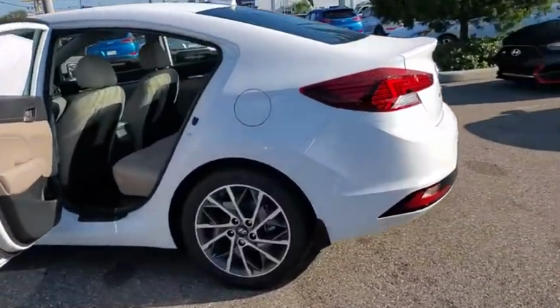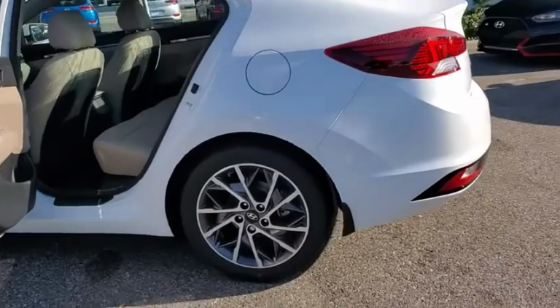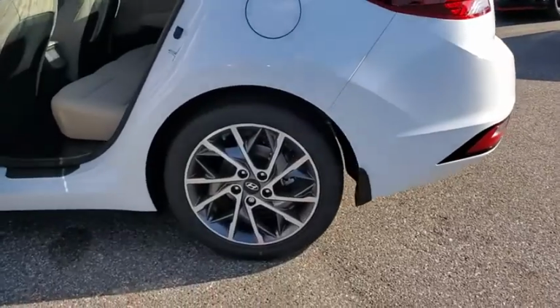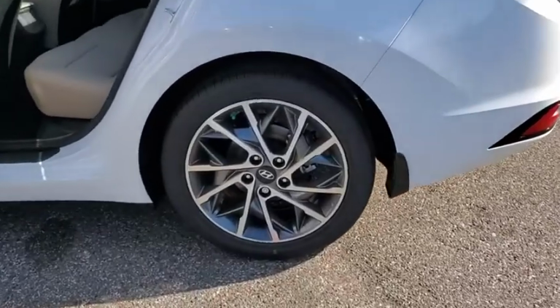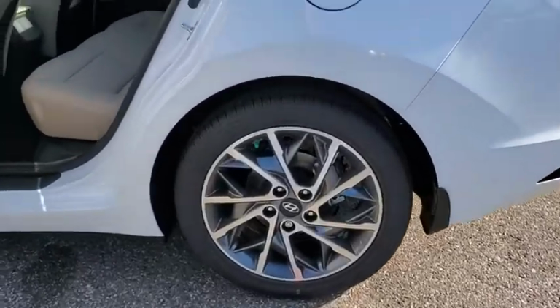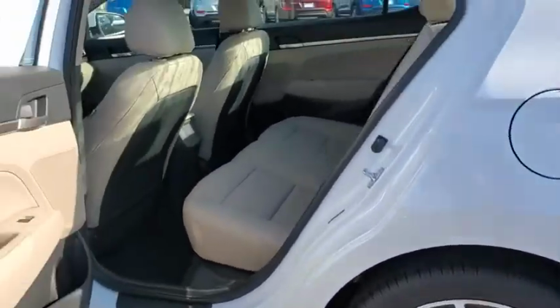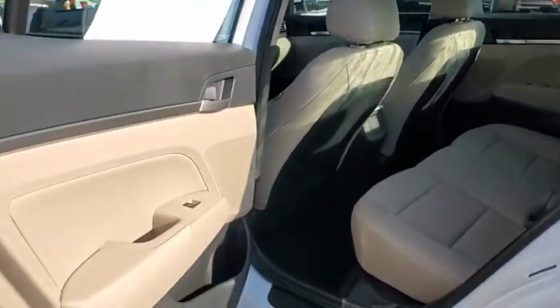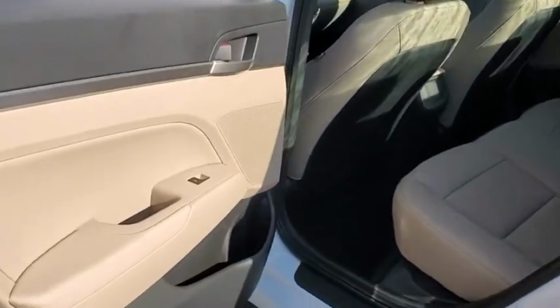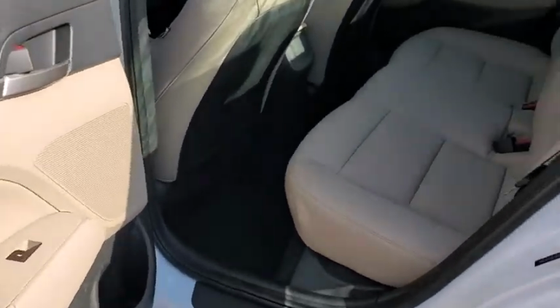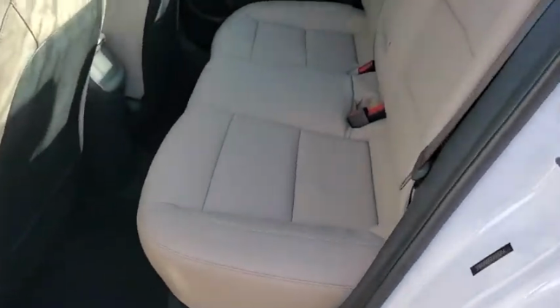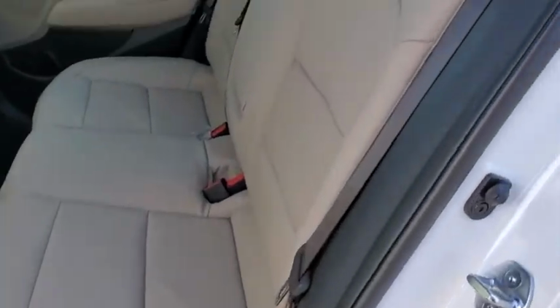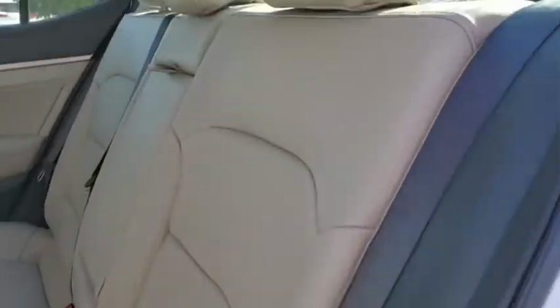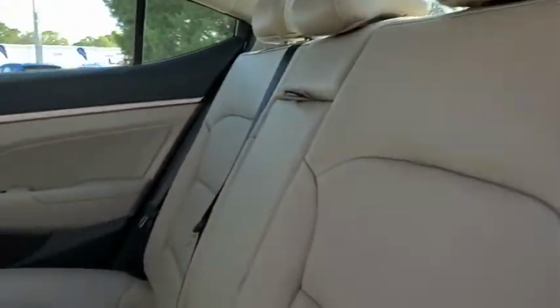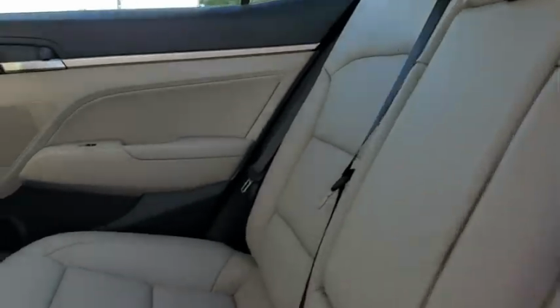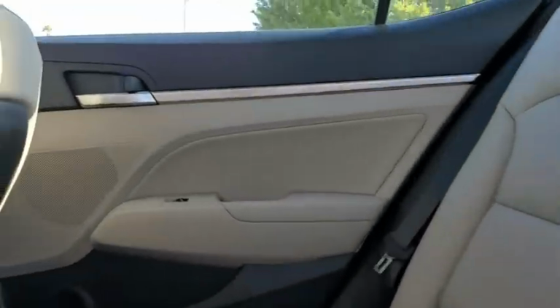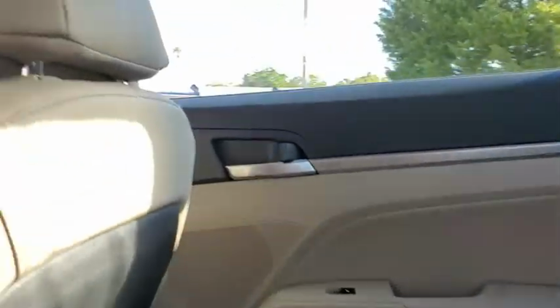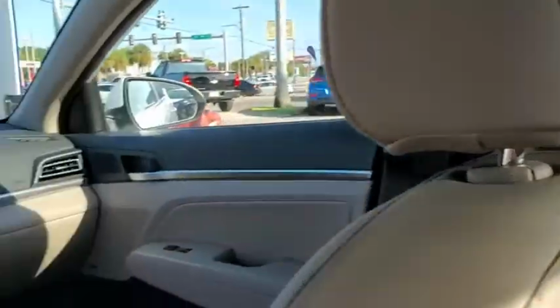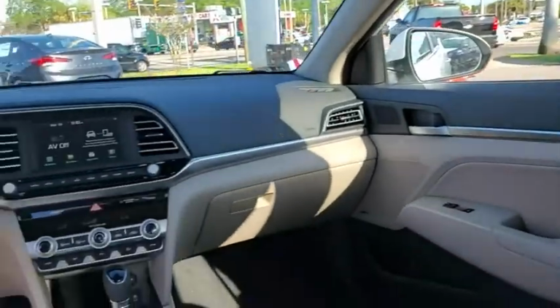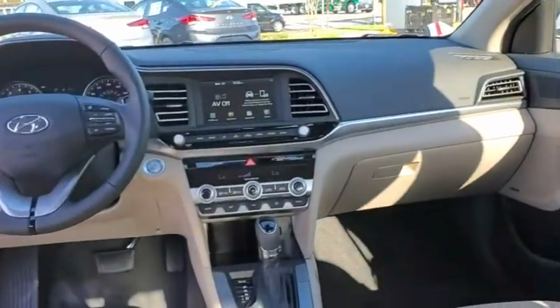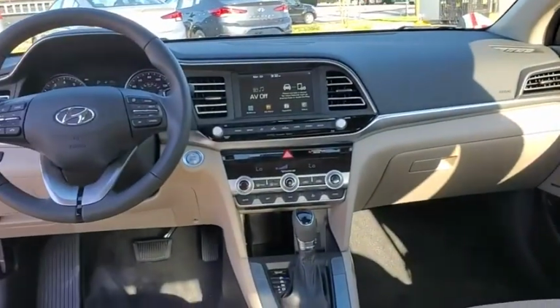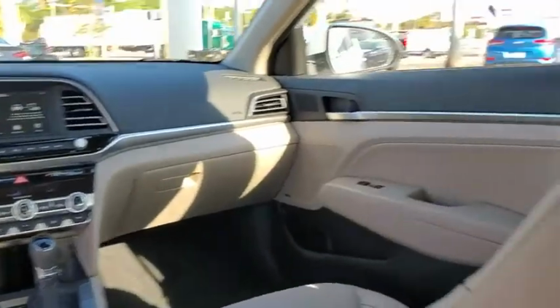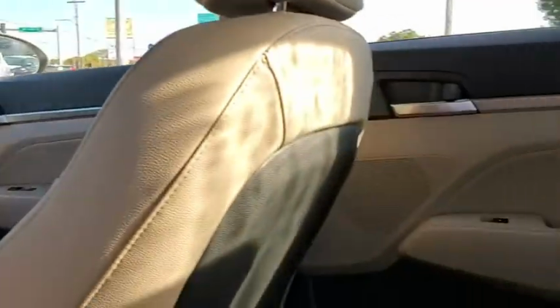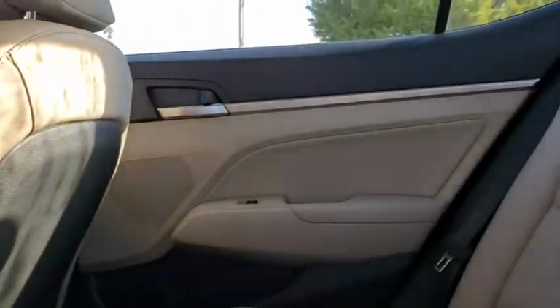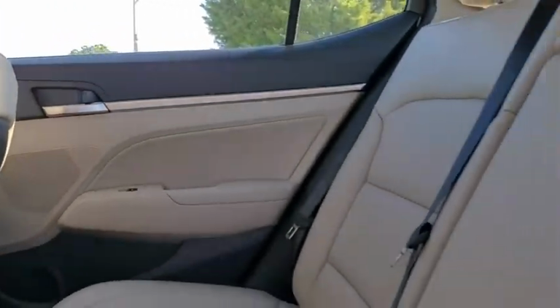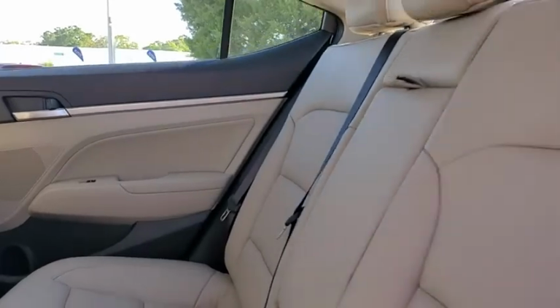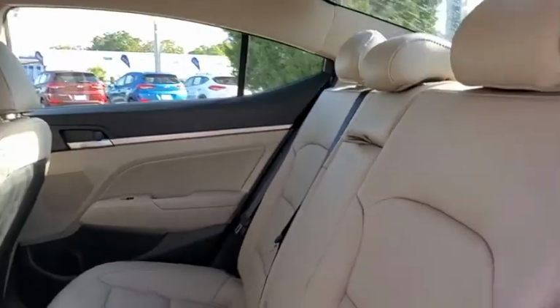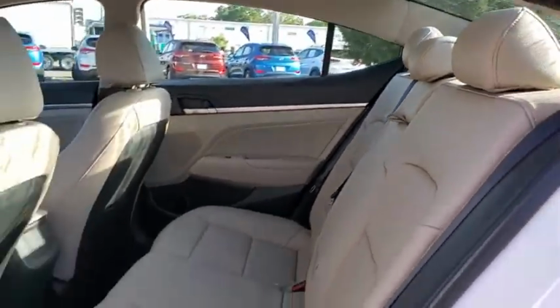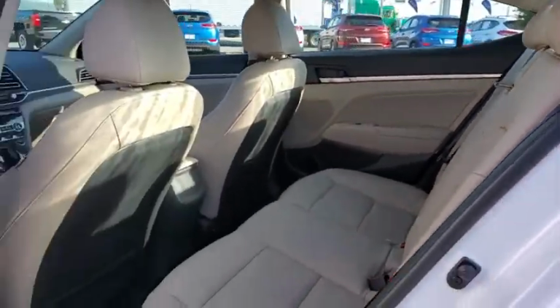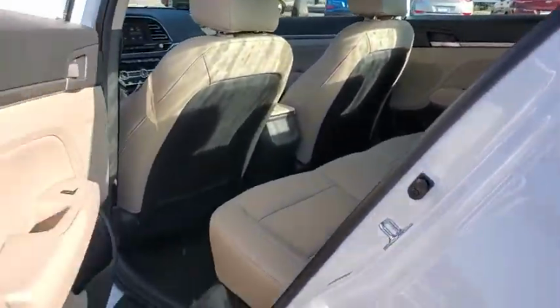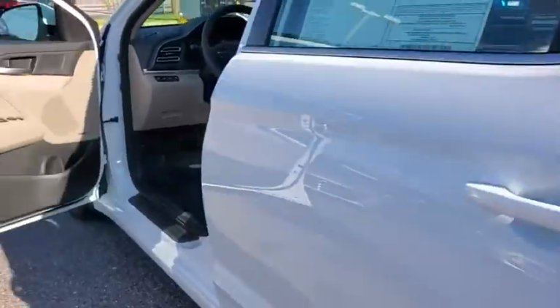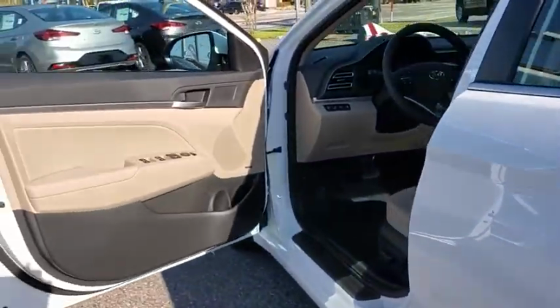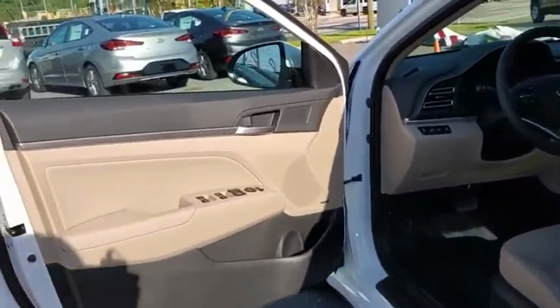Here are some of this vehicle's great options: traction control, dual airbags, alloy wheels, power steering, four-wheel disc brakes, eight speakers, rear window defroster, trip computer, electronic stability control, heated front seats.